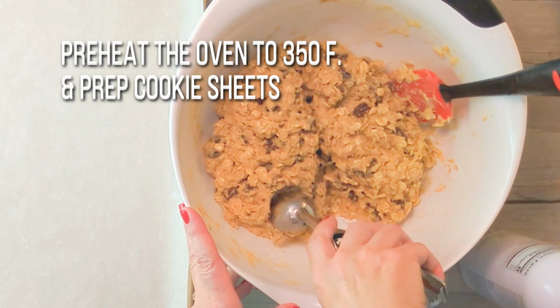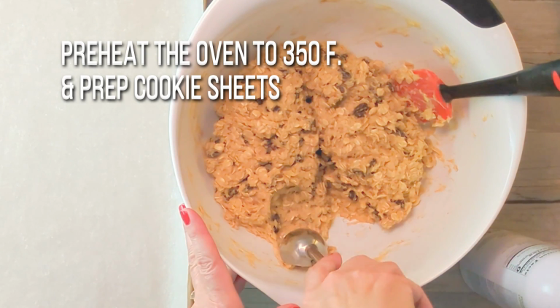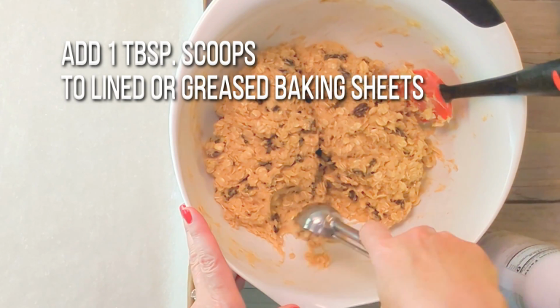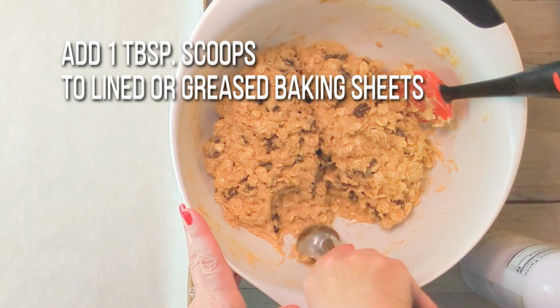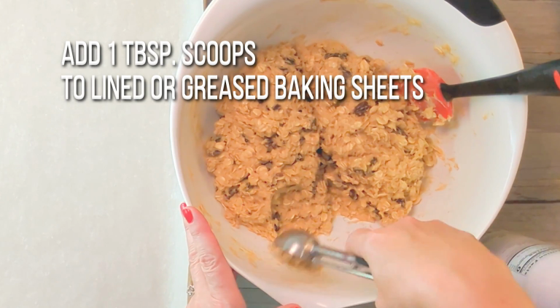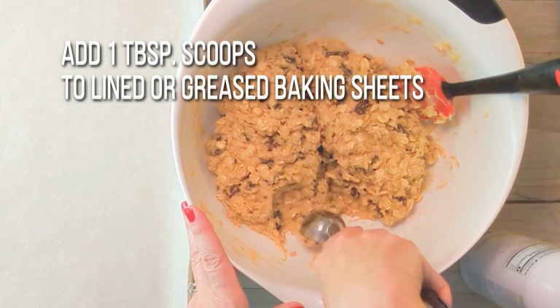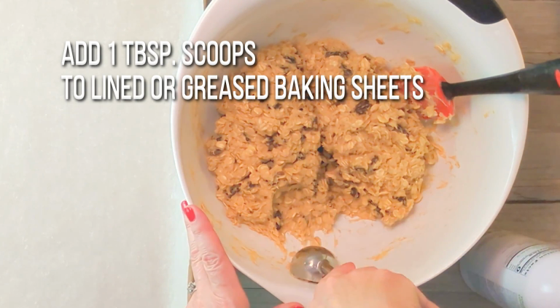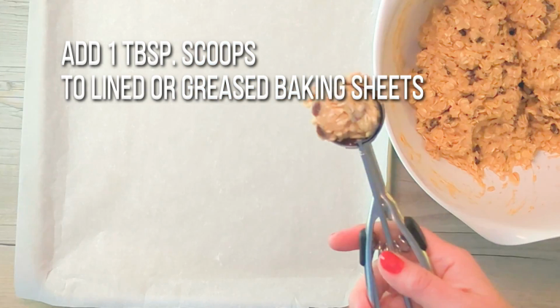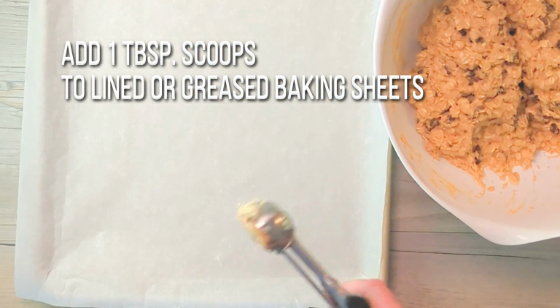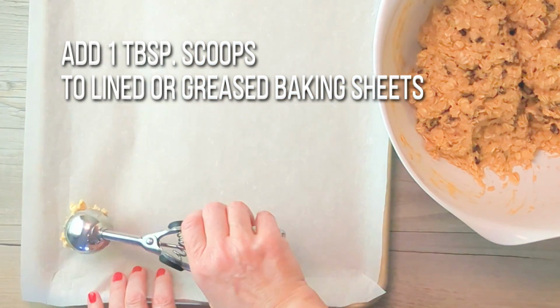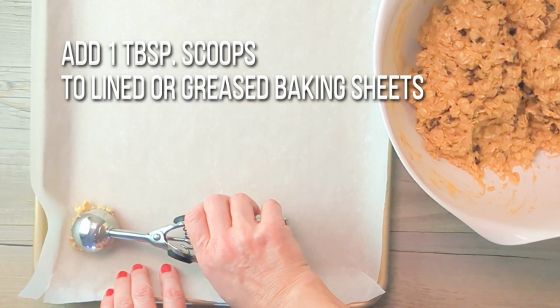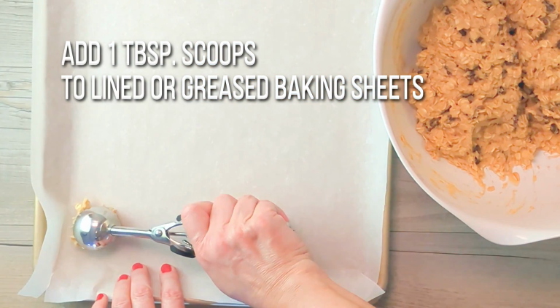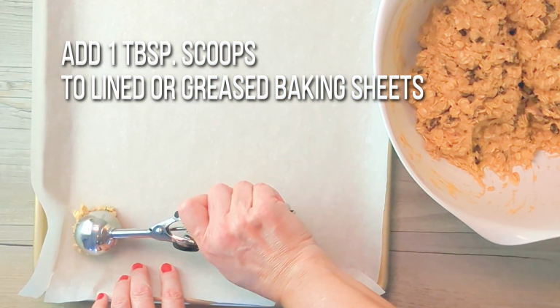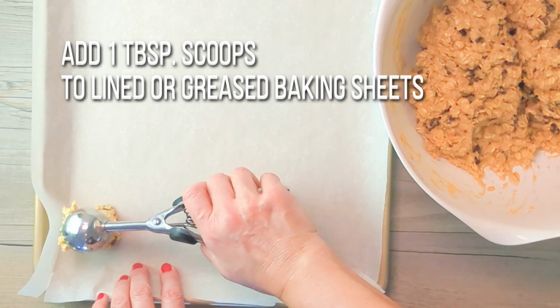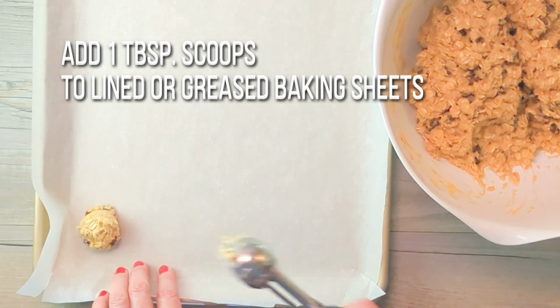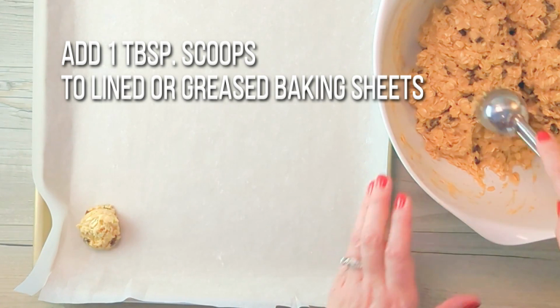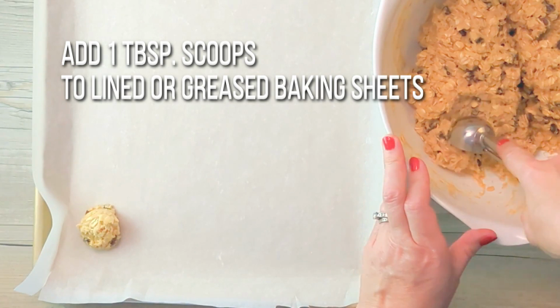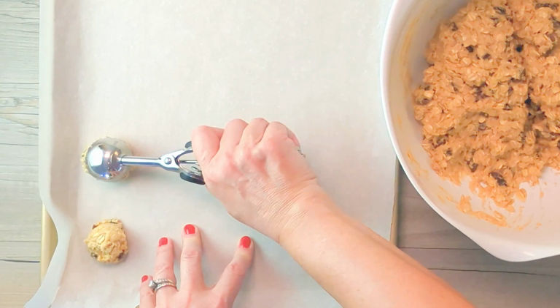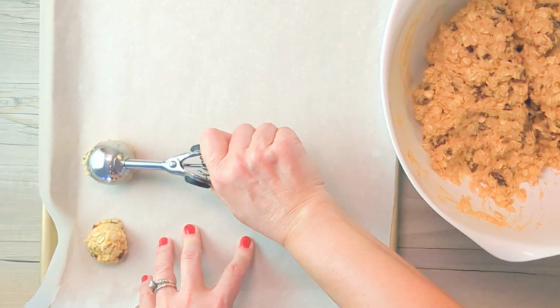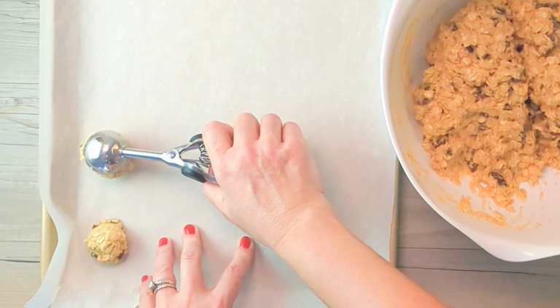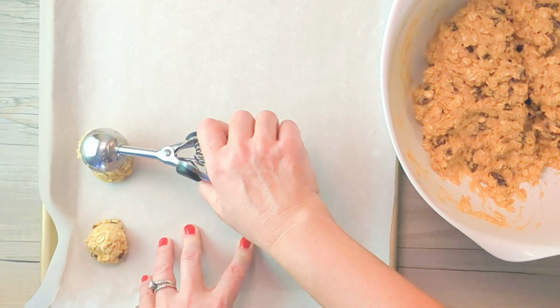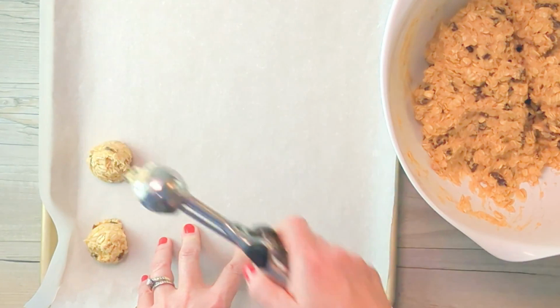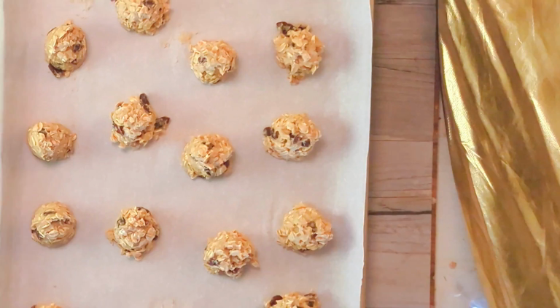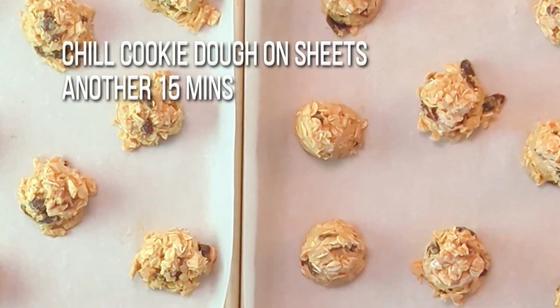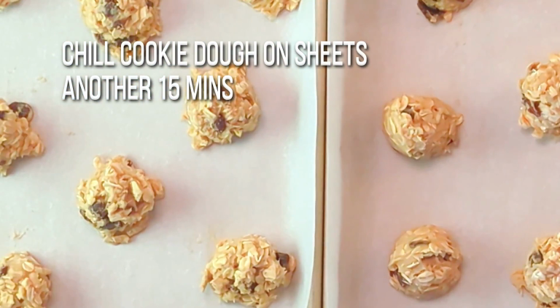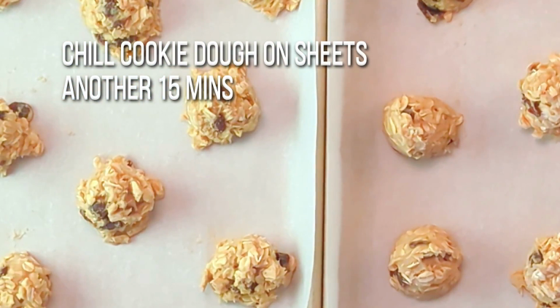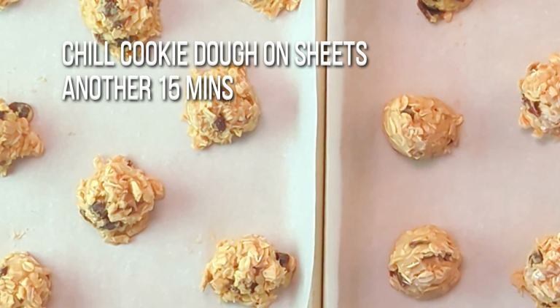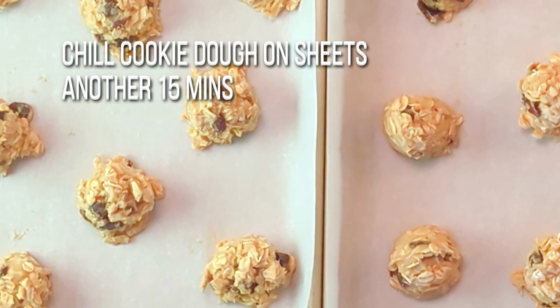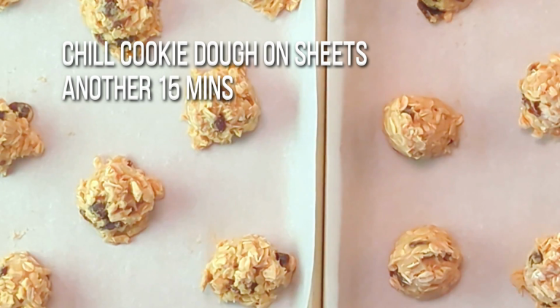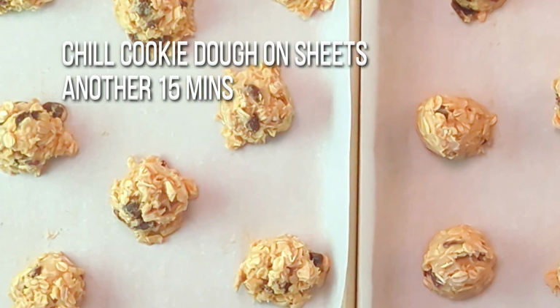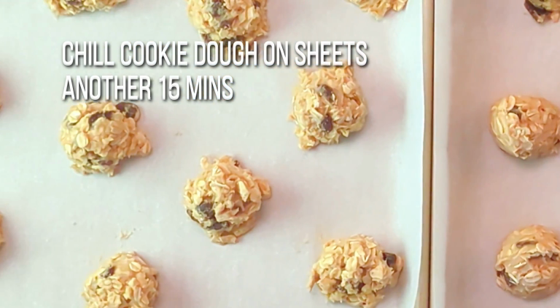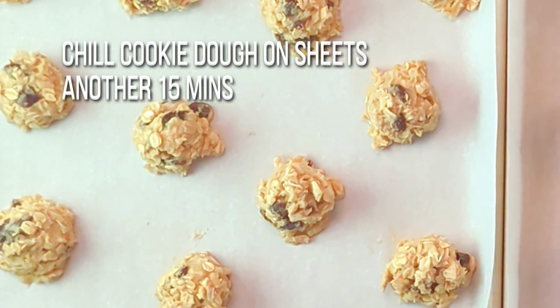Once the dough is done chilling, I spray a one tablespoon scoop and start scooping out the dough onto the baking sheets, leaving them about two inches apart. Then, I chill the cookie dough on the baking sheets for another 15 minutes.